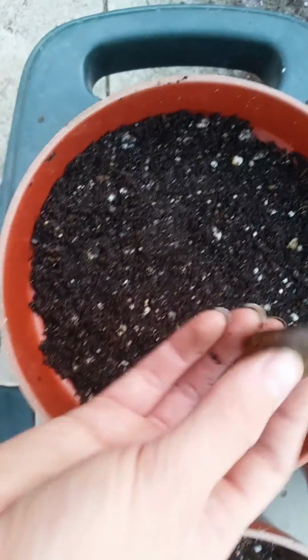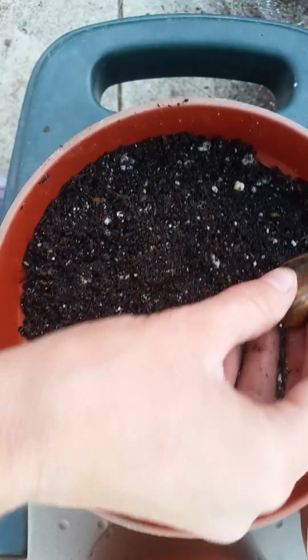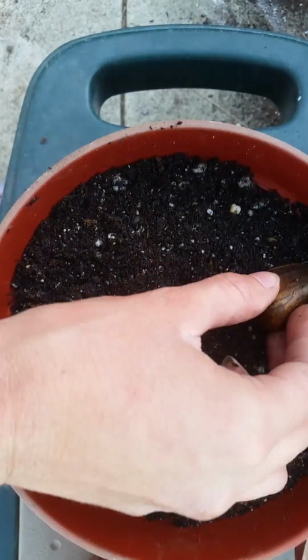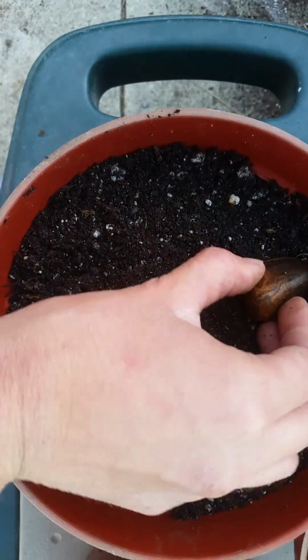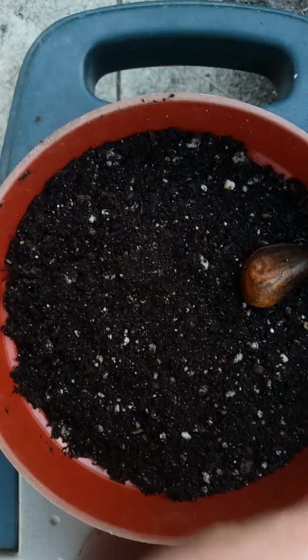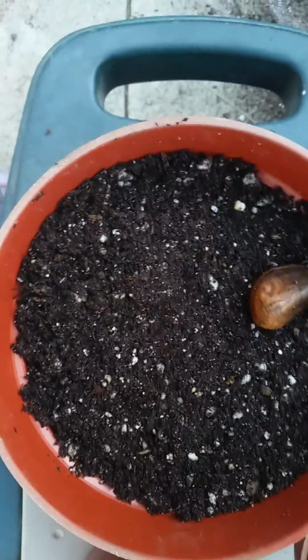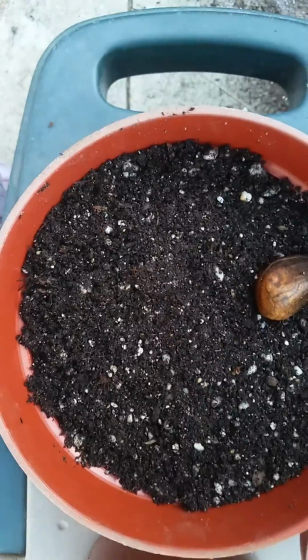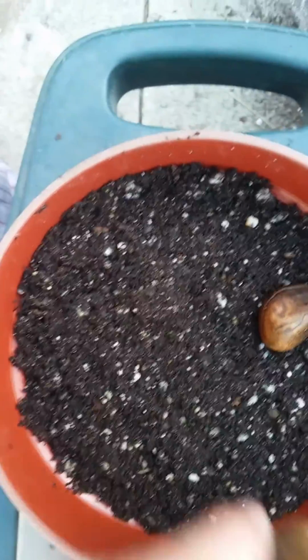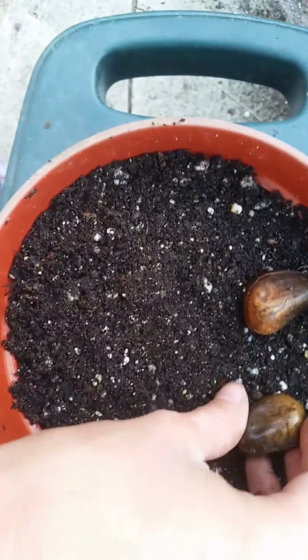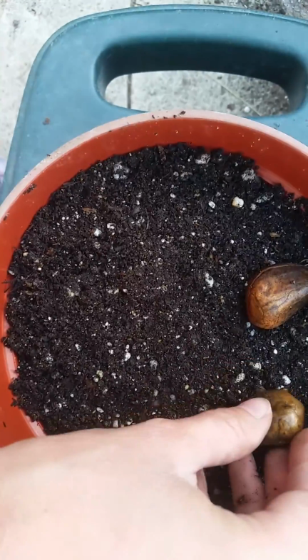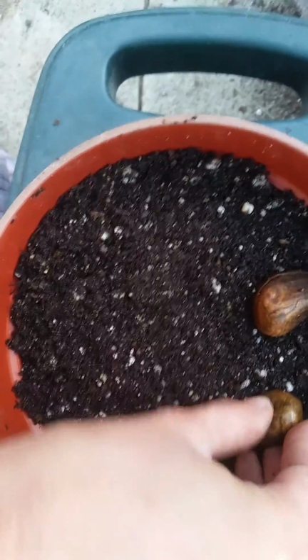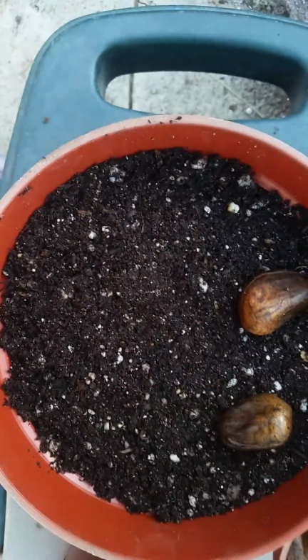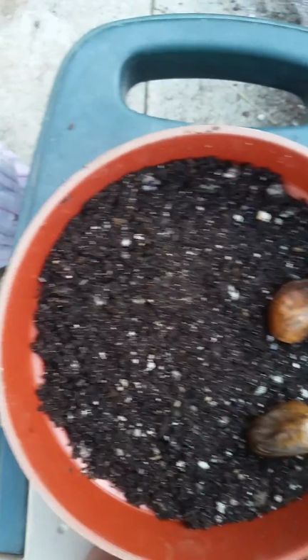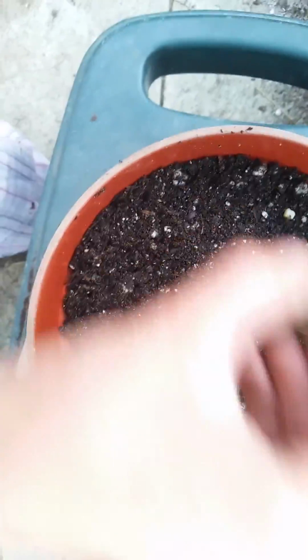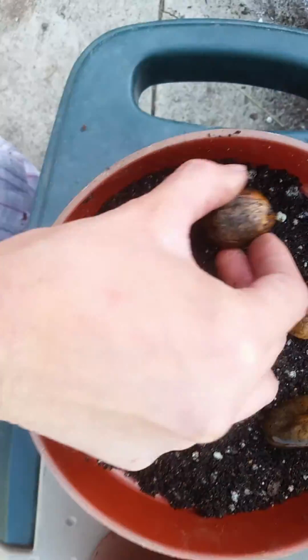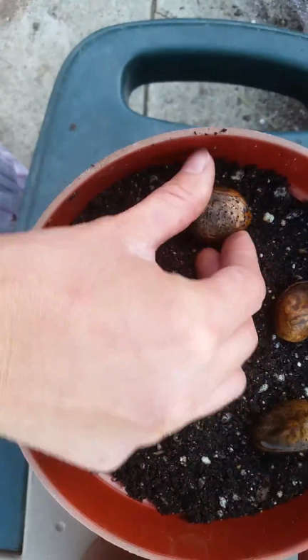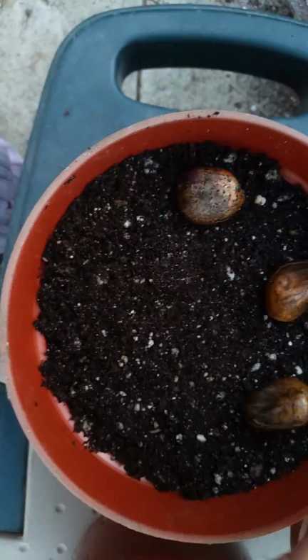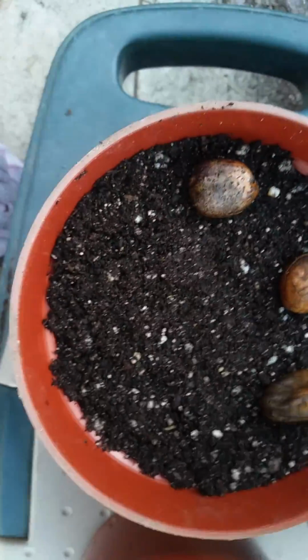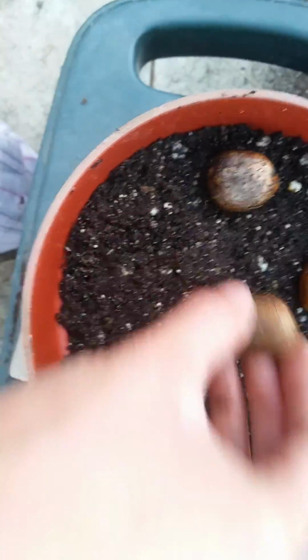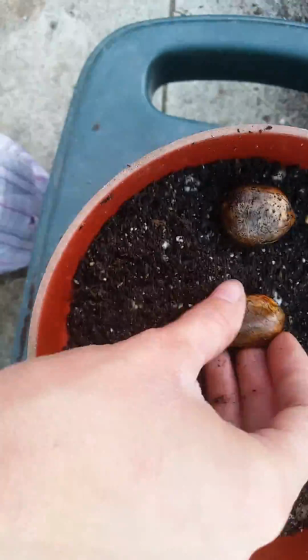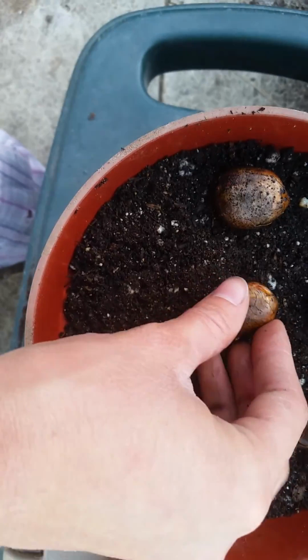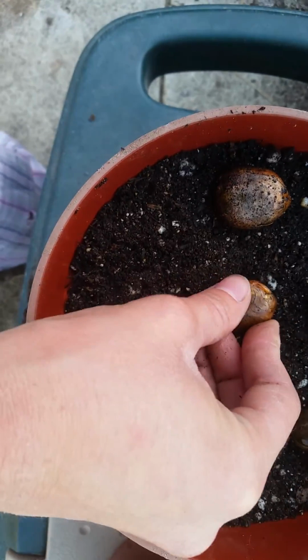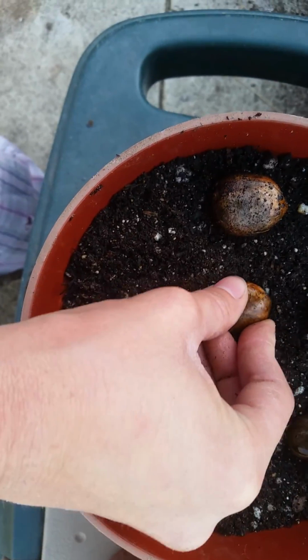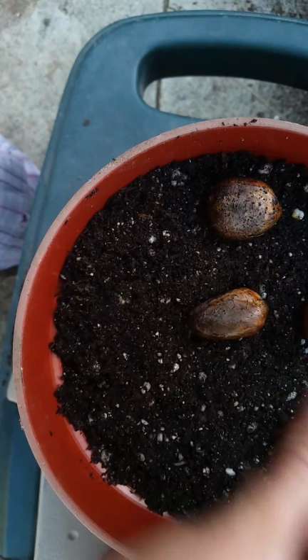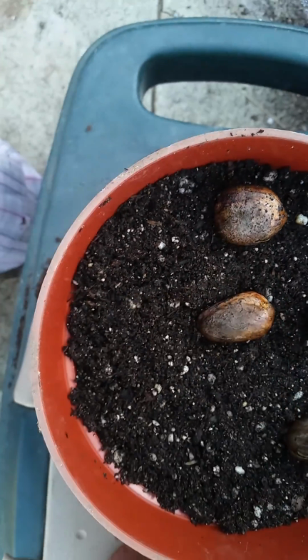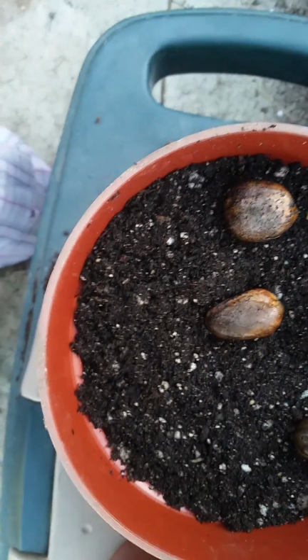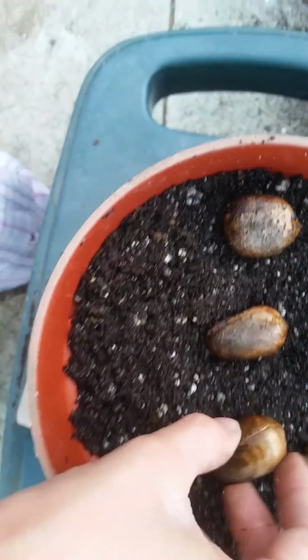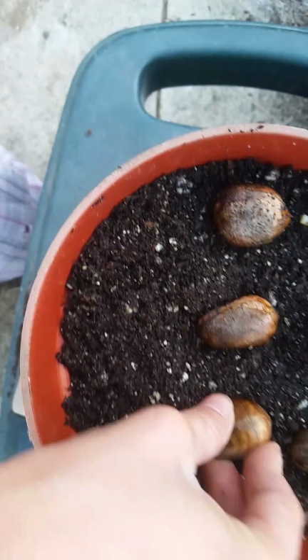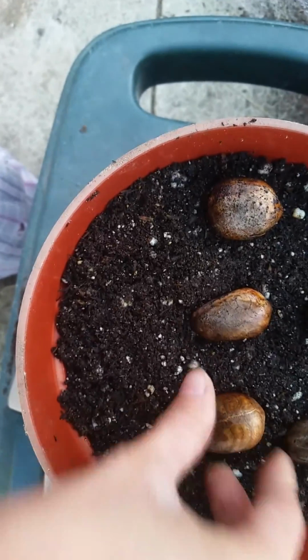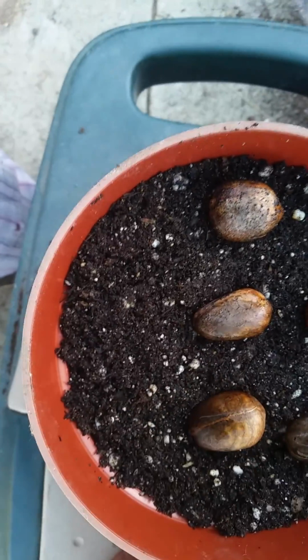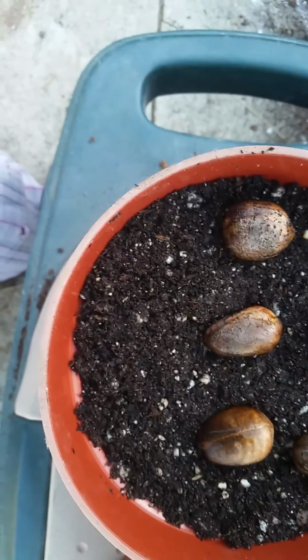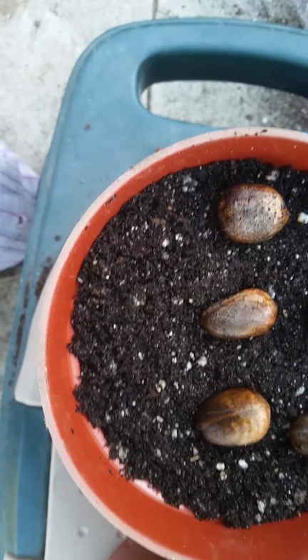So what I'm going to do is I'm just going to plant these flat inside of some community trays and cover them lightly, as I do with my jackfruit seeds.